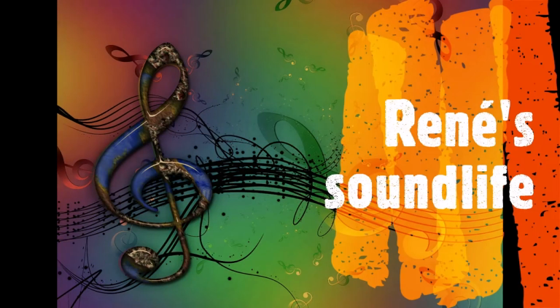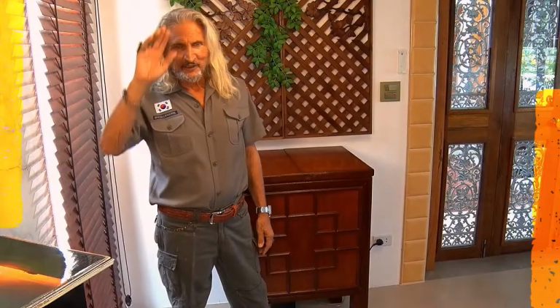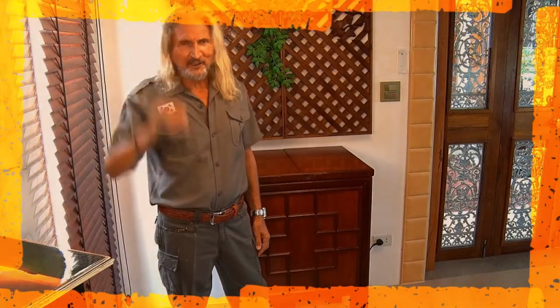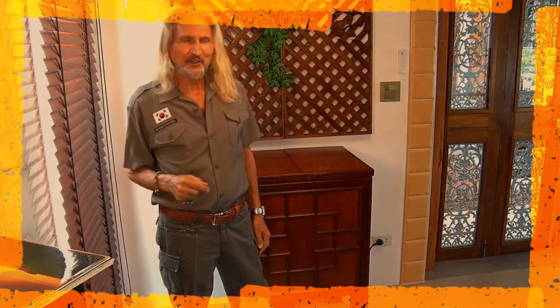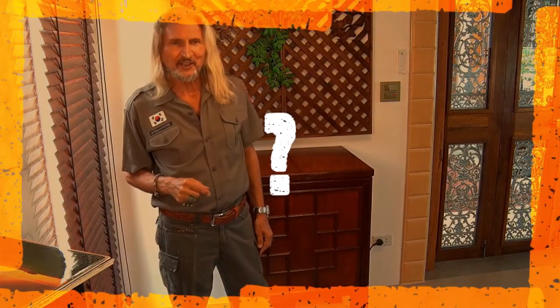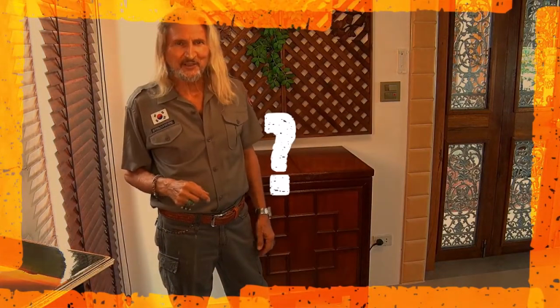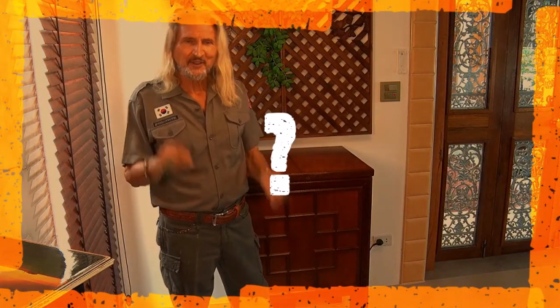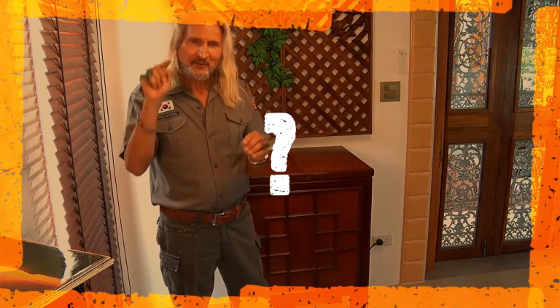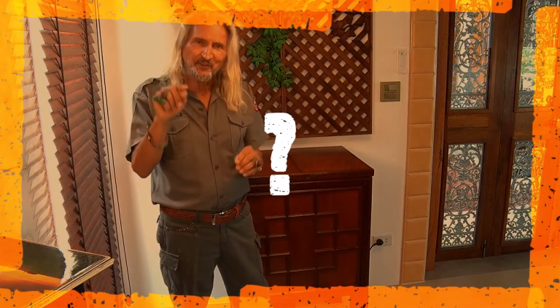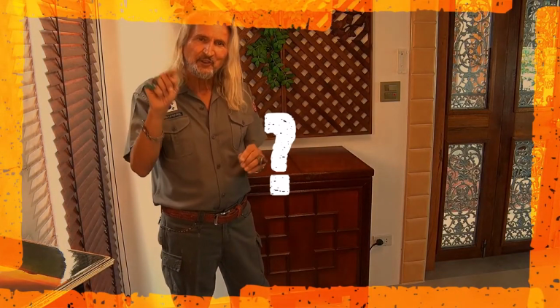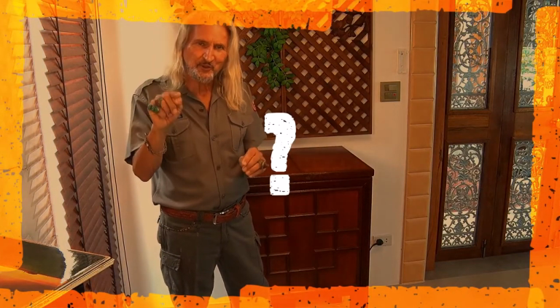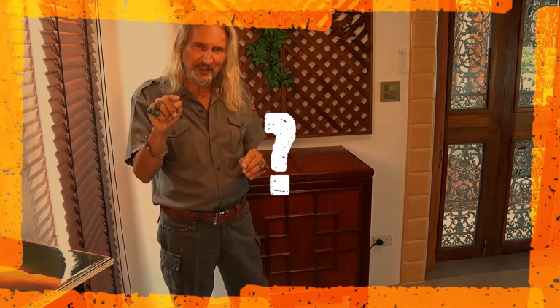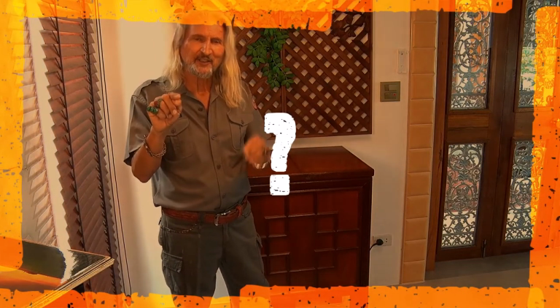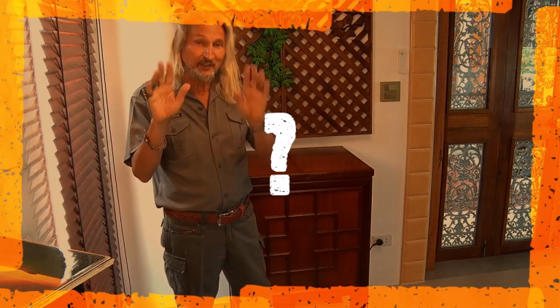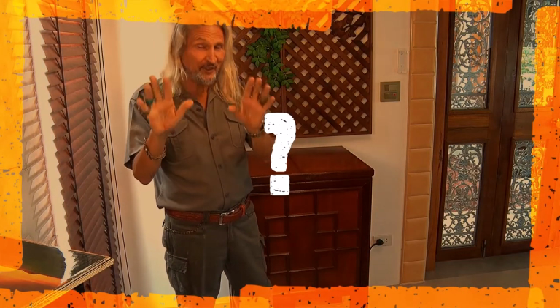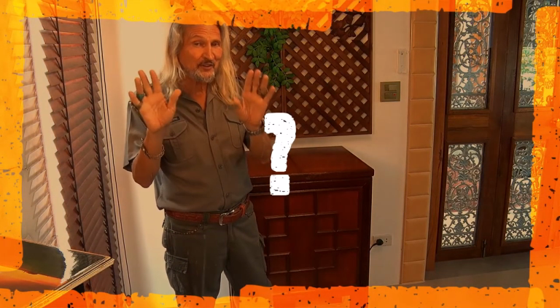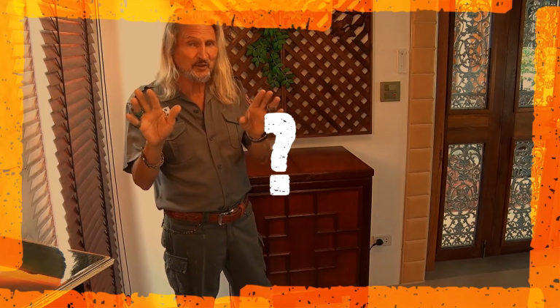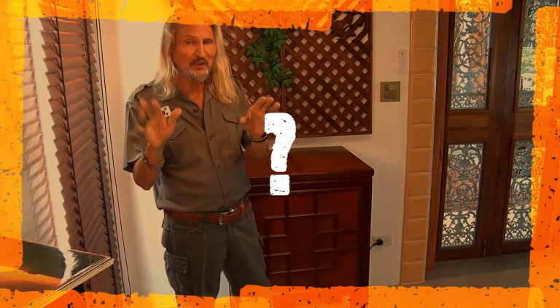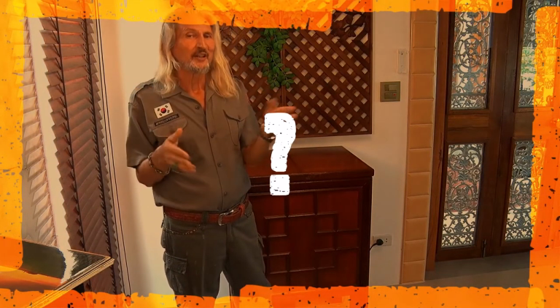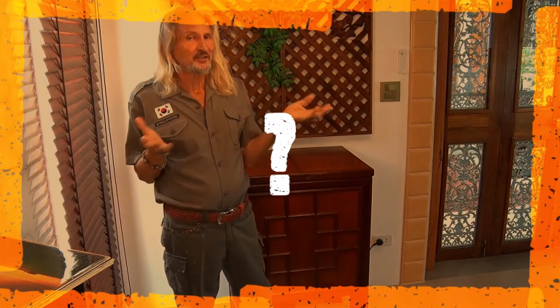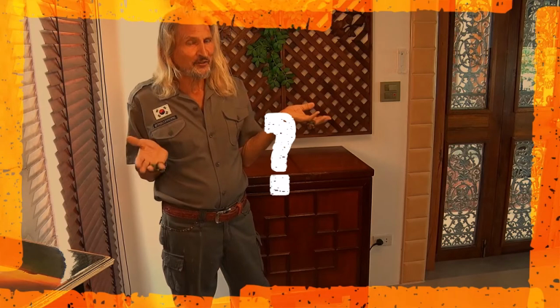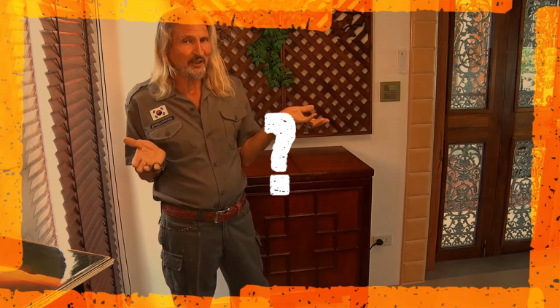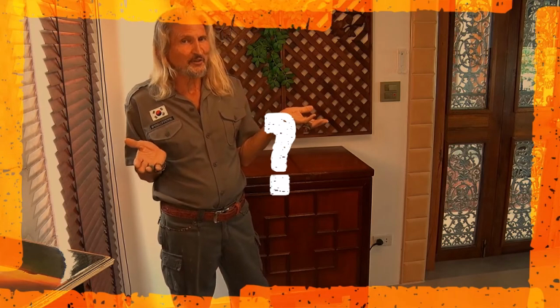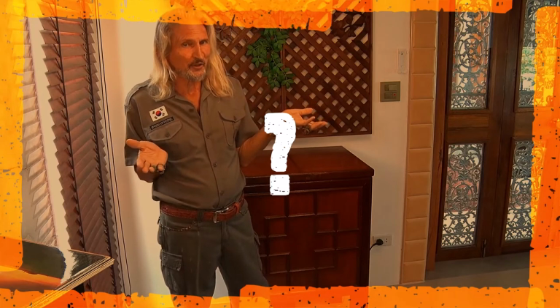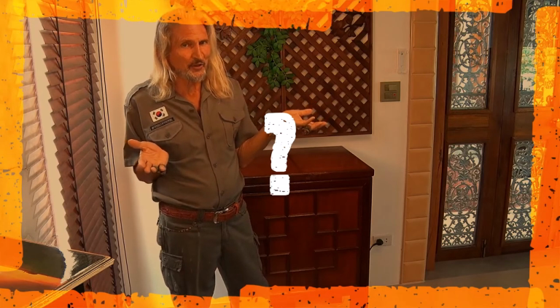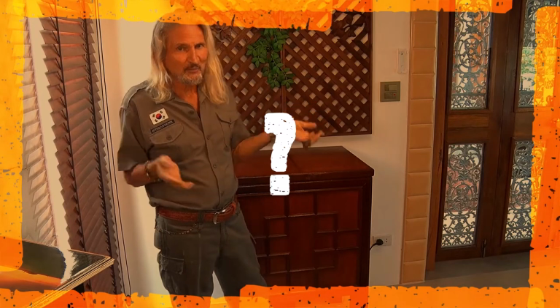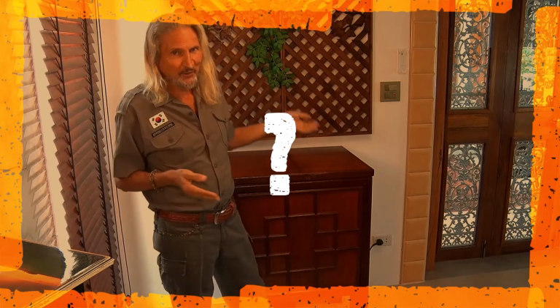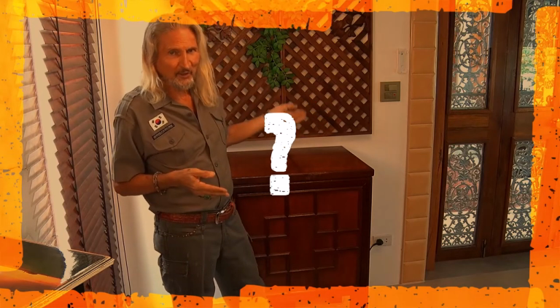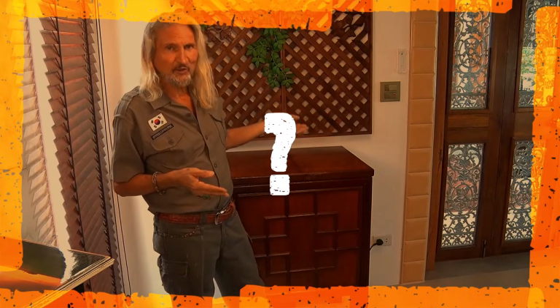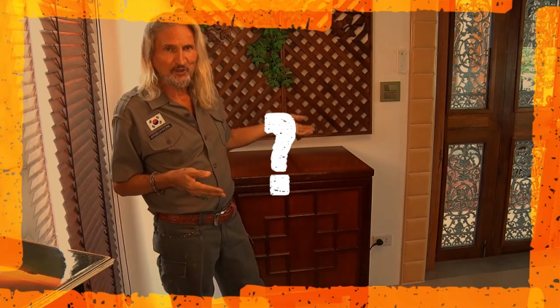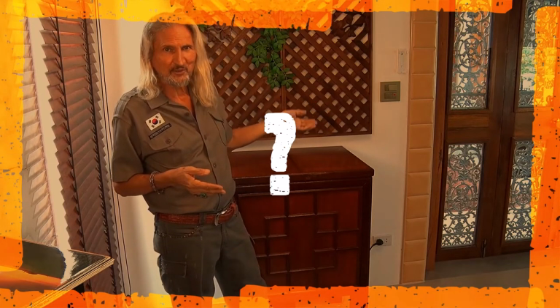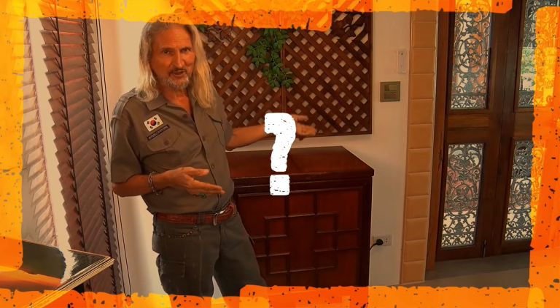Hello, Rene here. This video today is not a review. I just would like to show you my record washing machine.